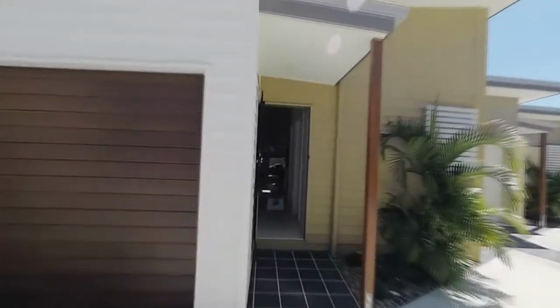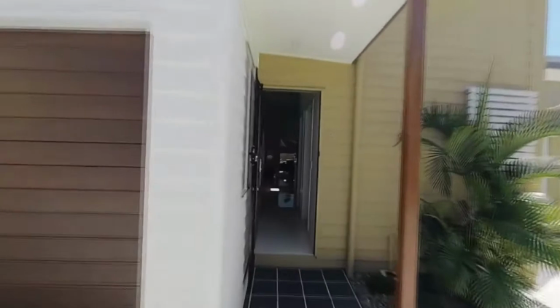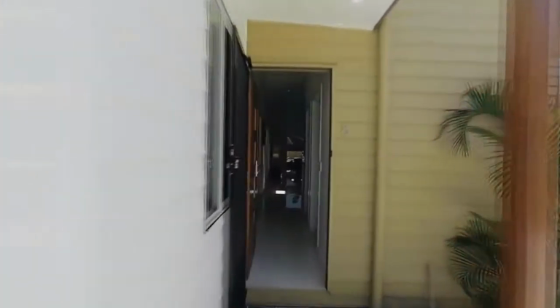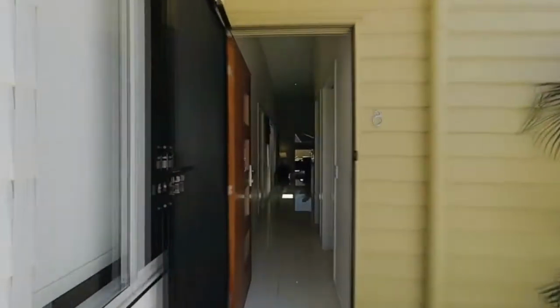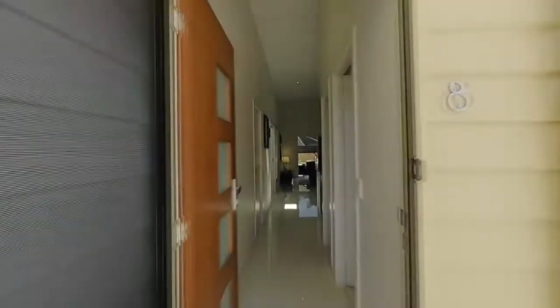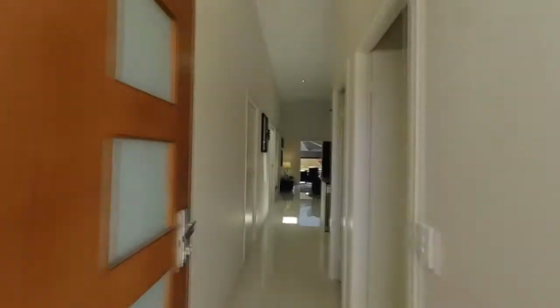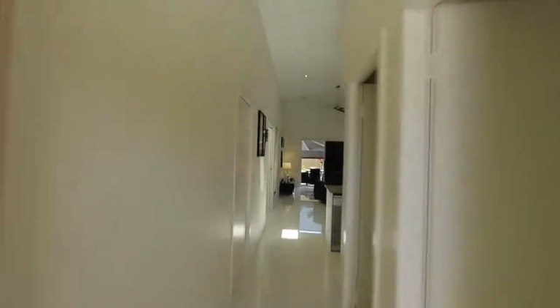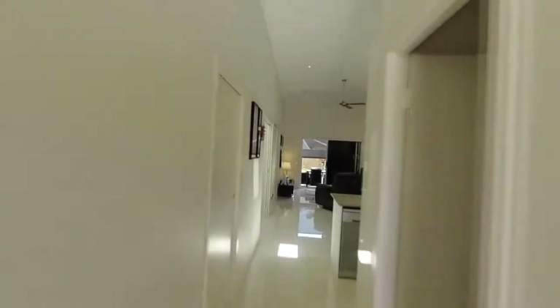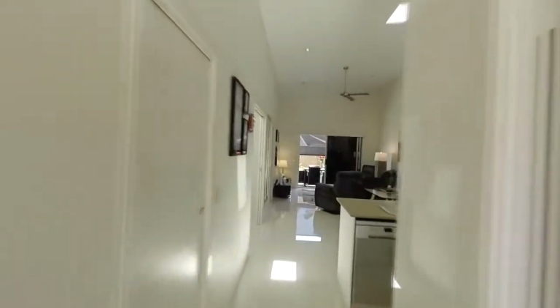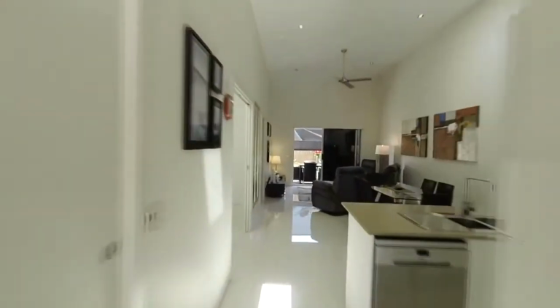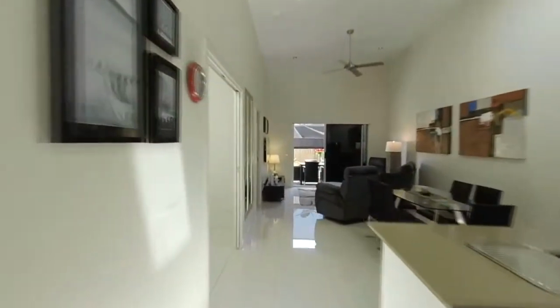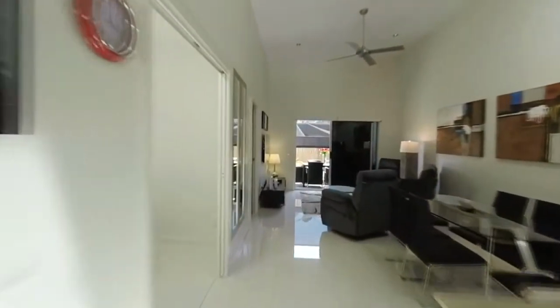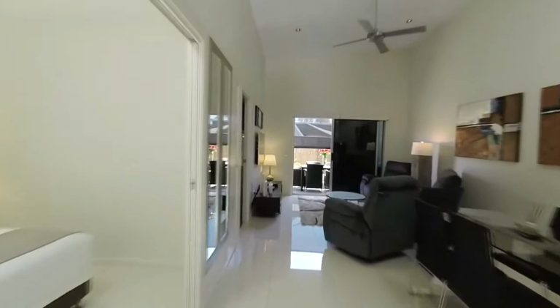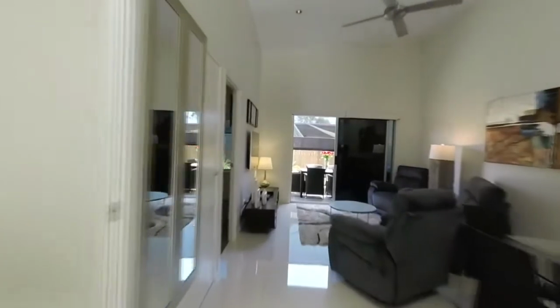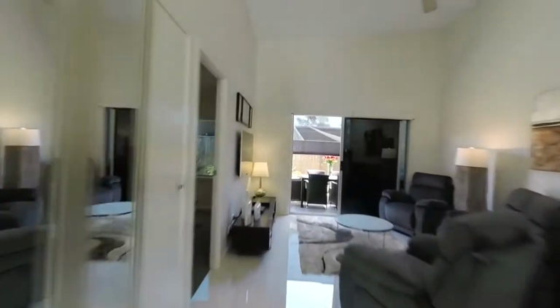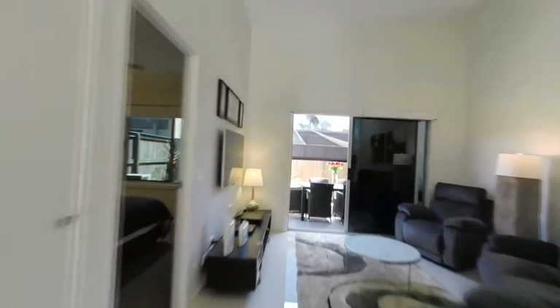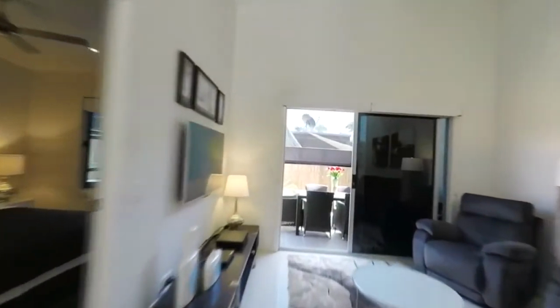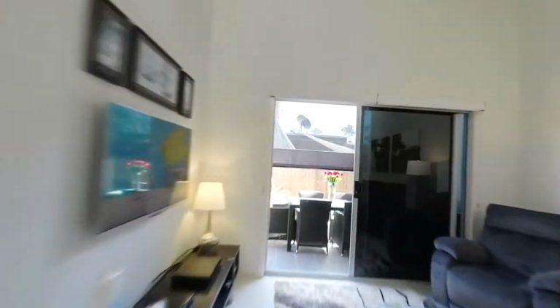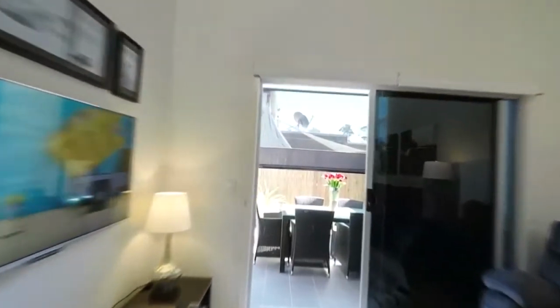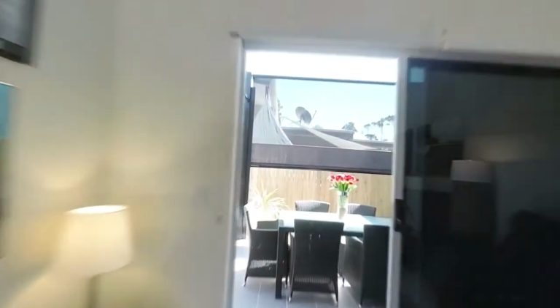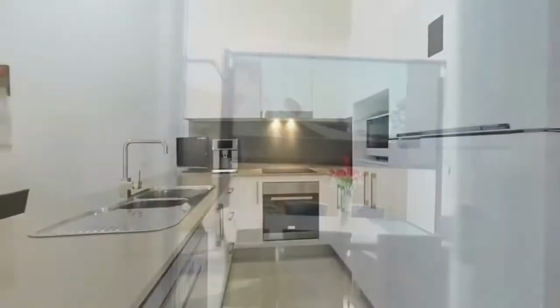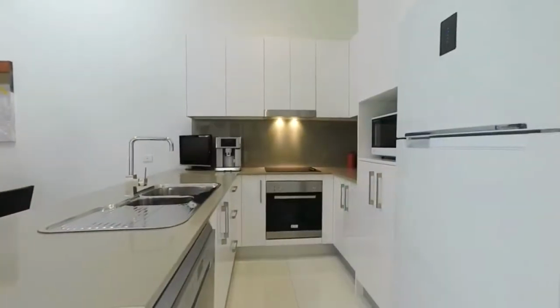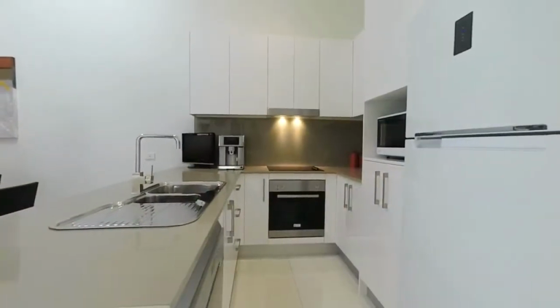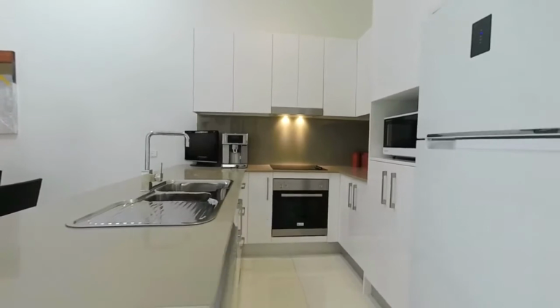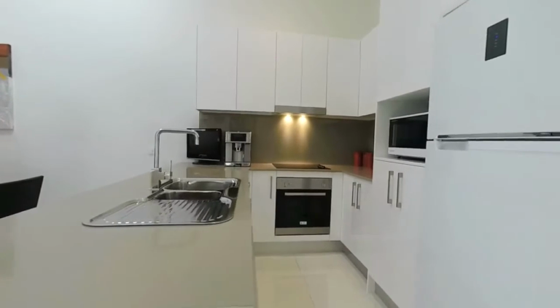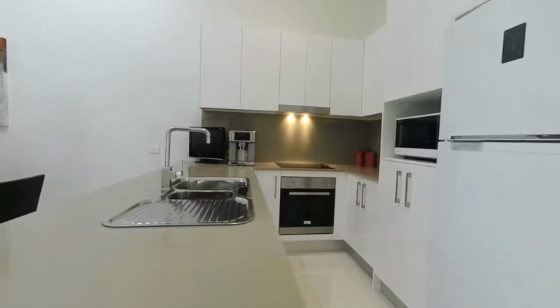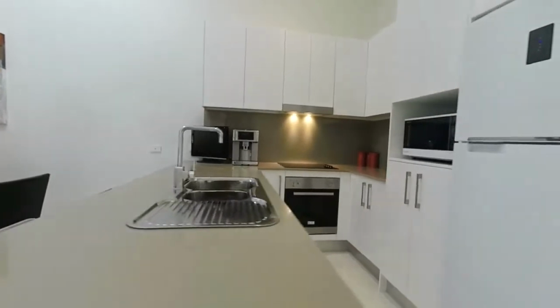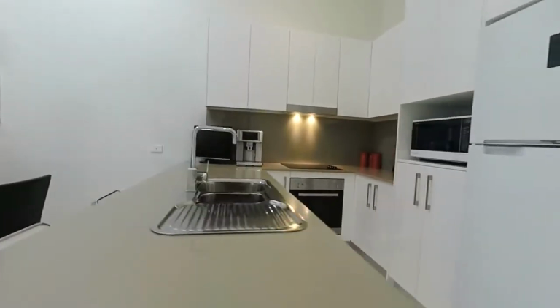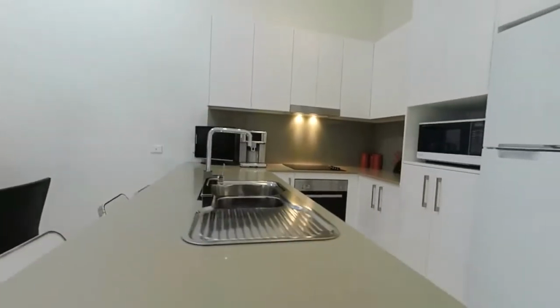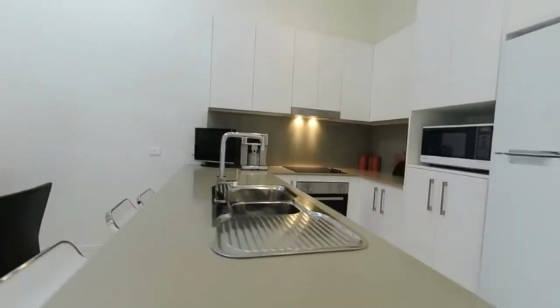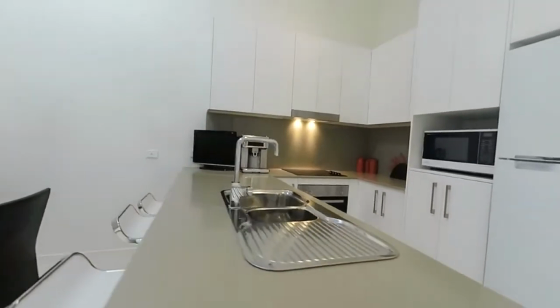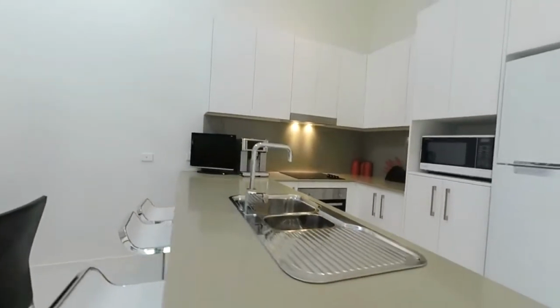The first thing you'll notice when you enter this great unit is the high vaulted ceiling over the main kitchen, living and dining area, which seamlessly leads out to the private courtyard to the rear. The modern kitchen features high quality finishes and fixtures throughout with a stone bench top and loads of storage space.